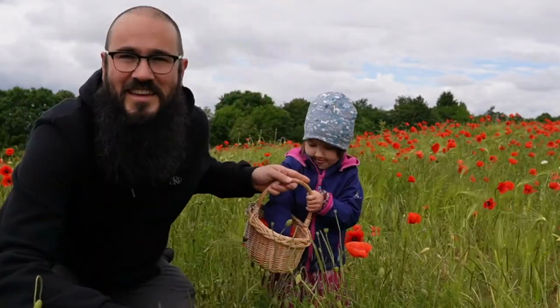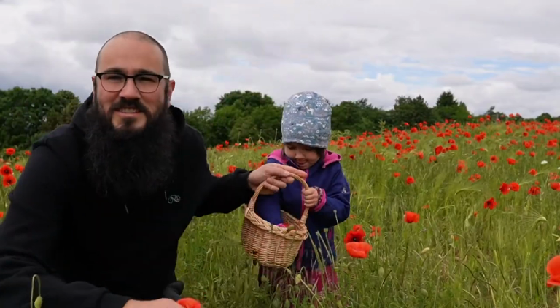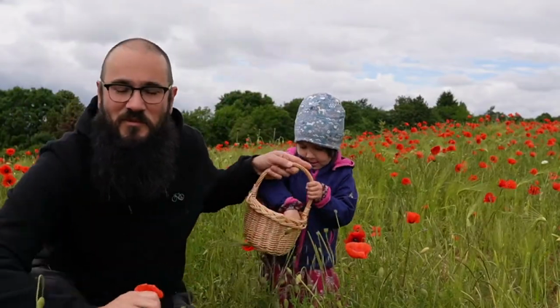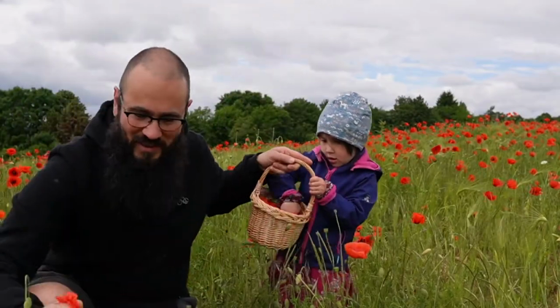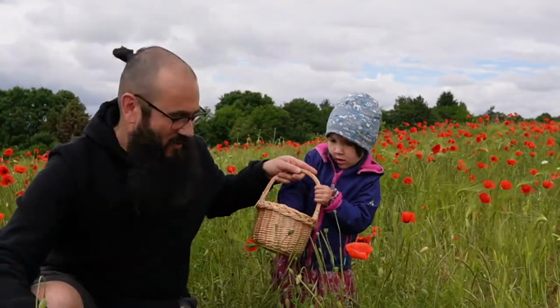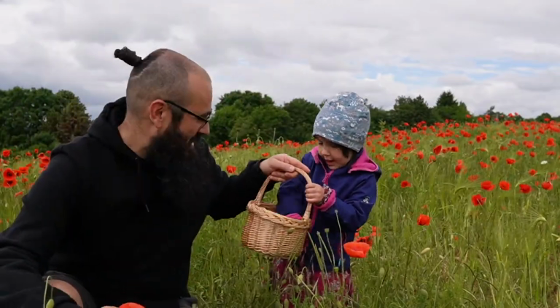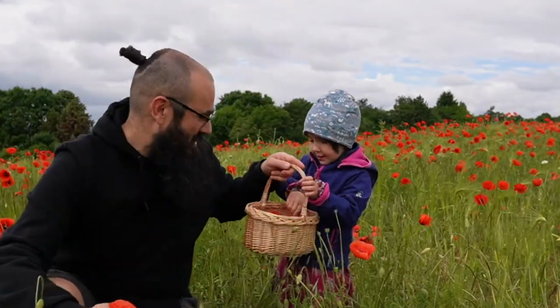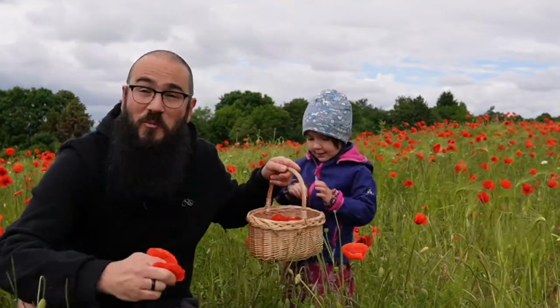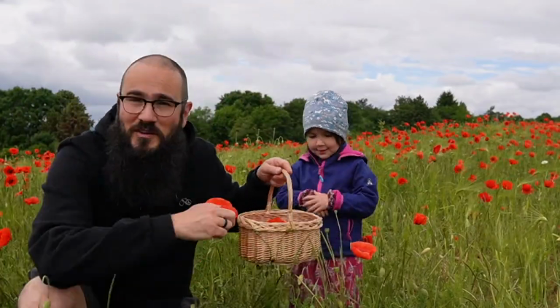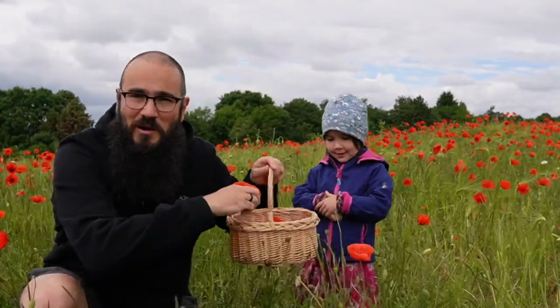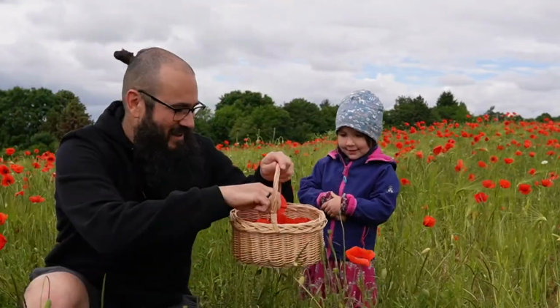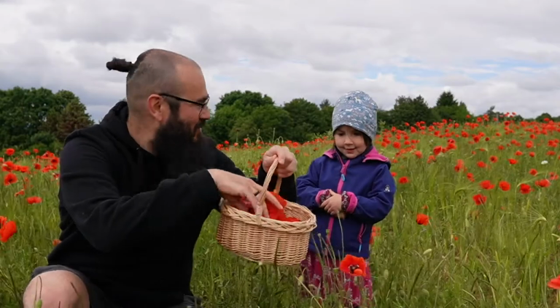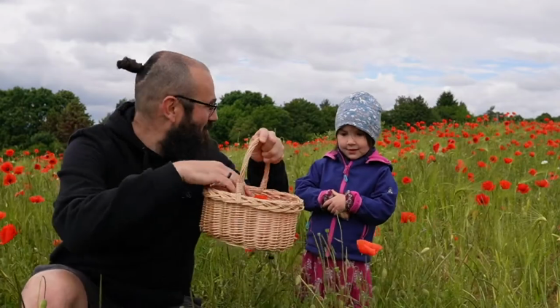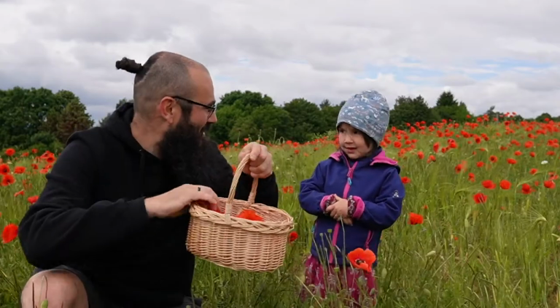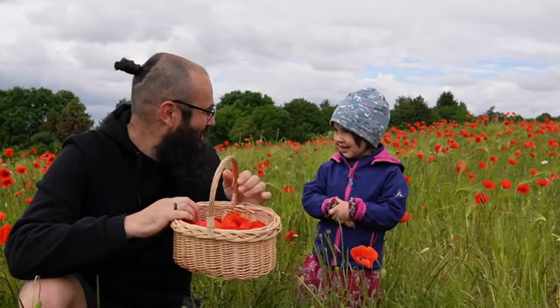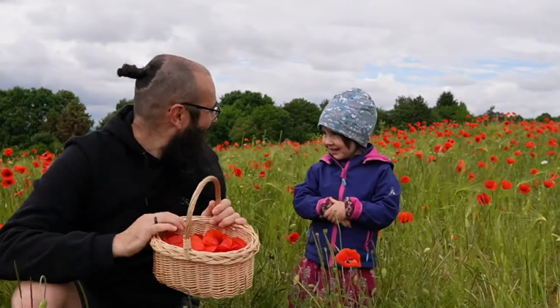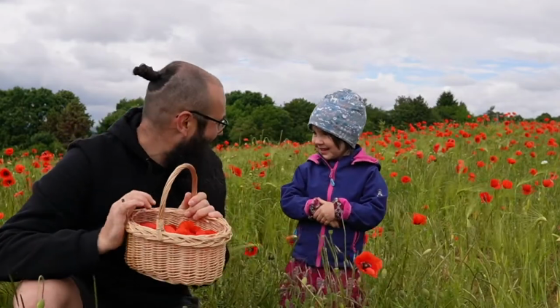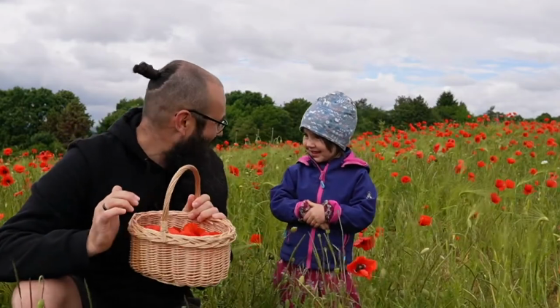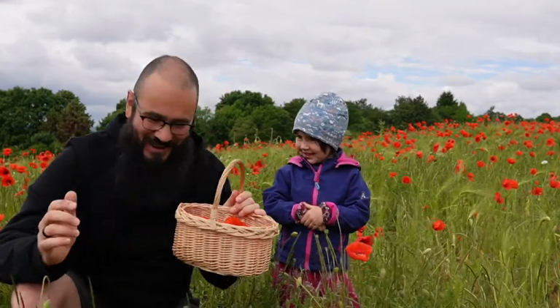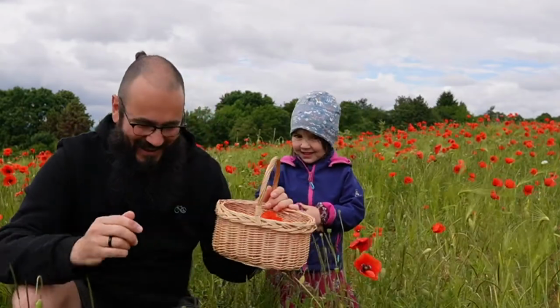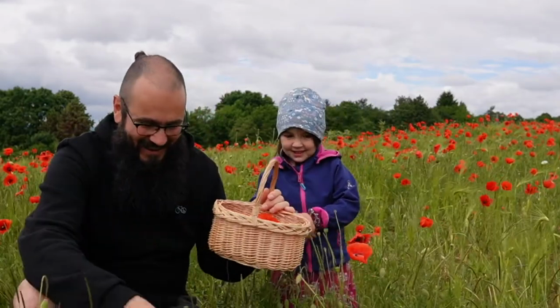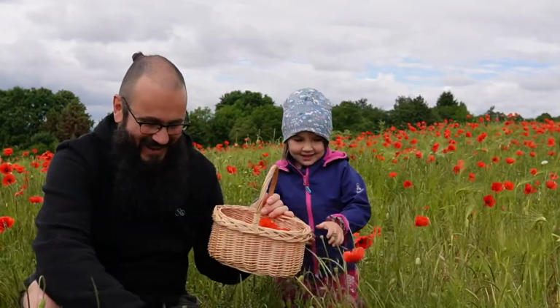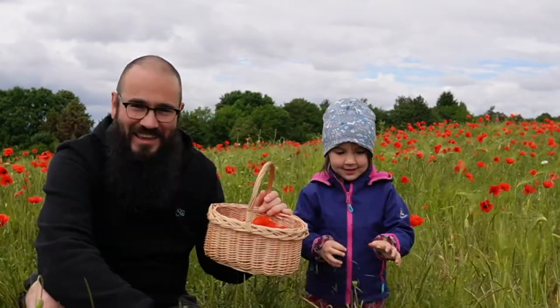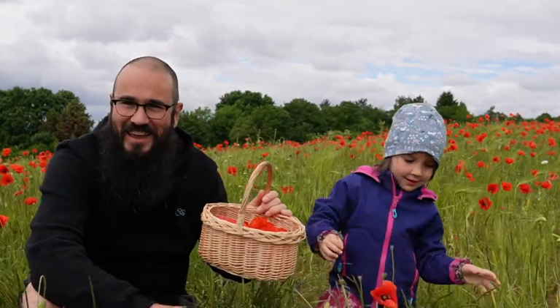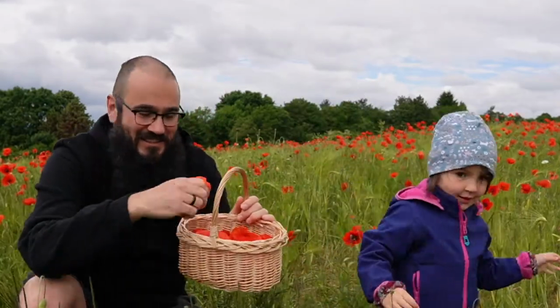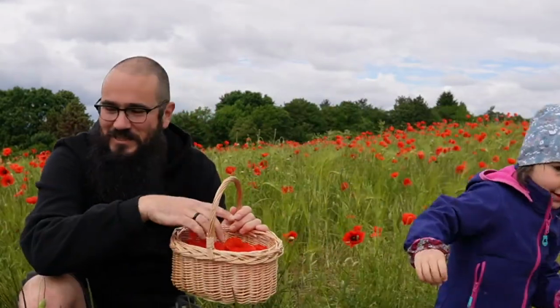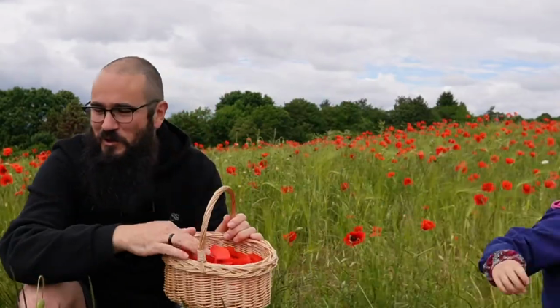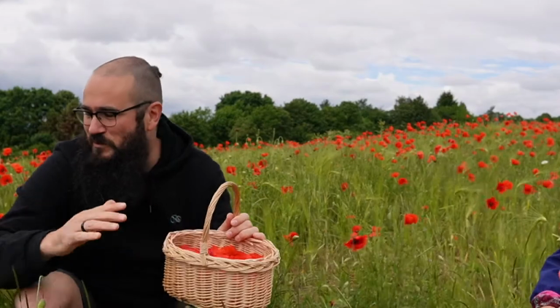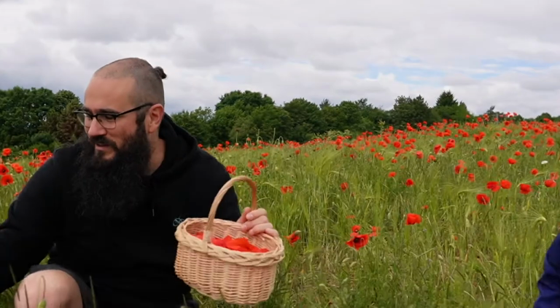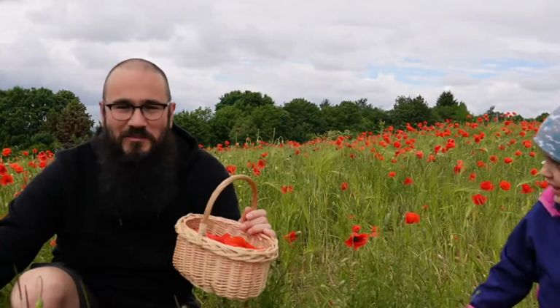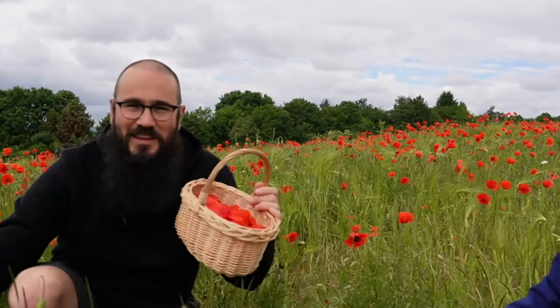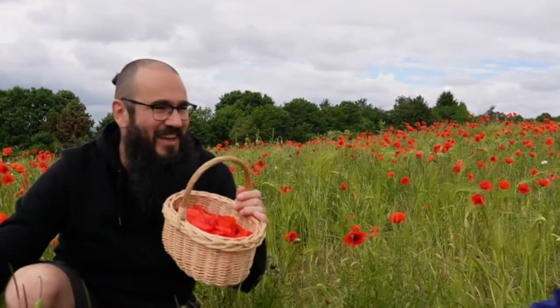We've almost filled our basket with poppy petals. Thanks for helping Holly — it's just beautiful spending time in the field here together.